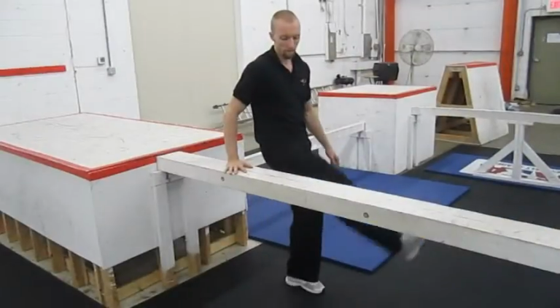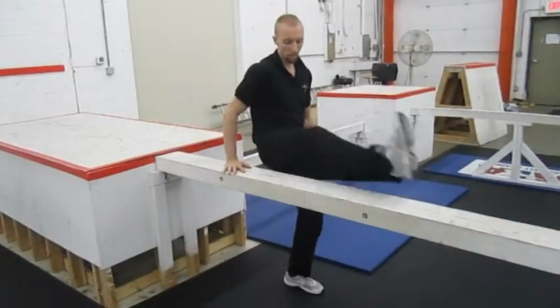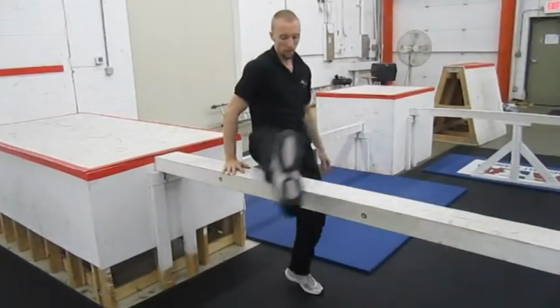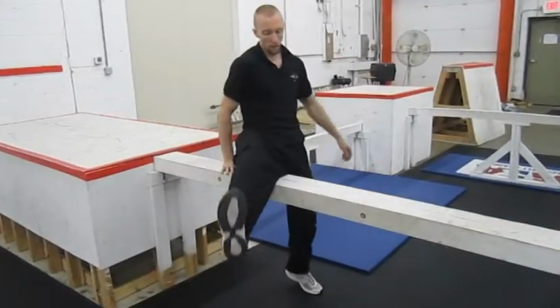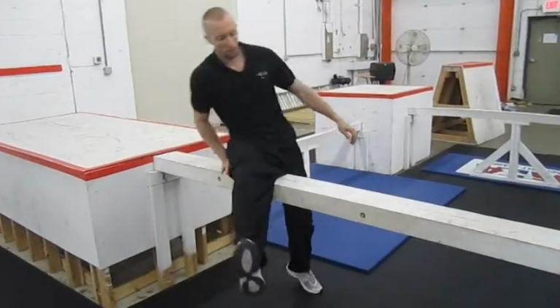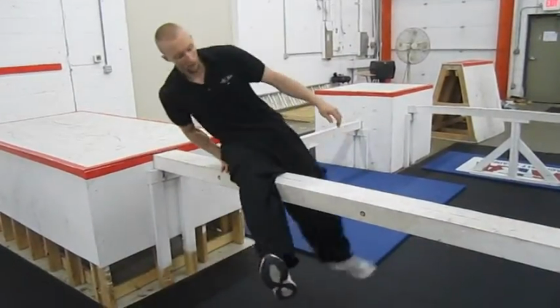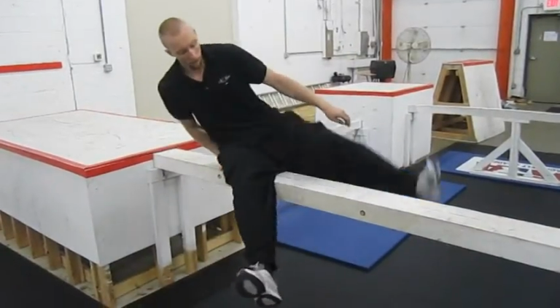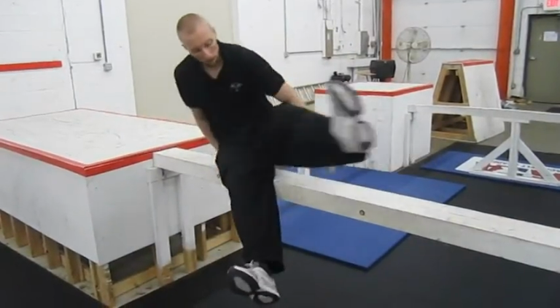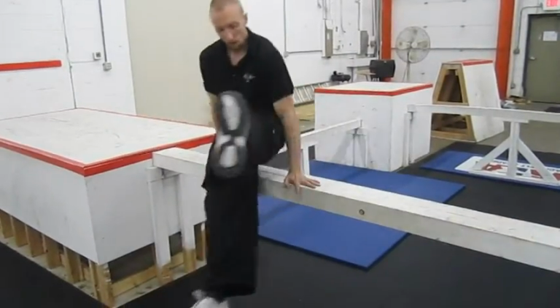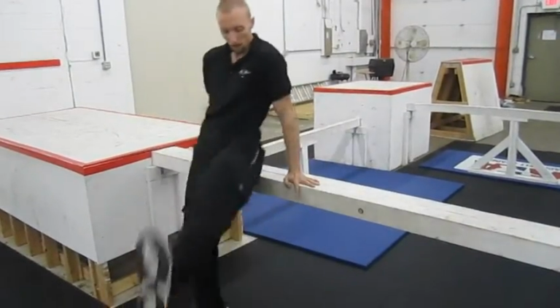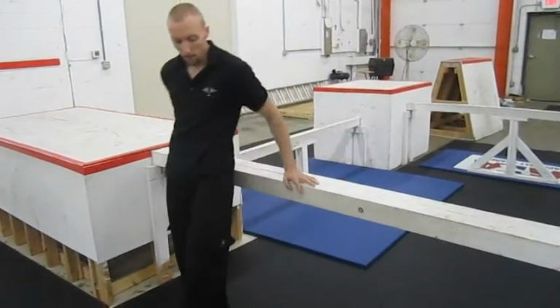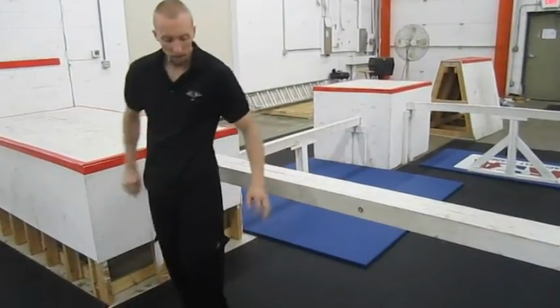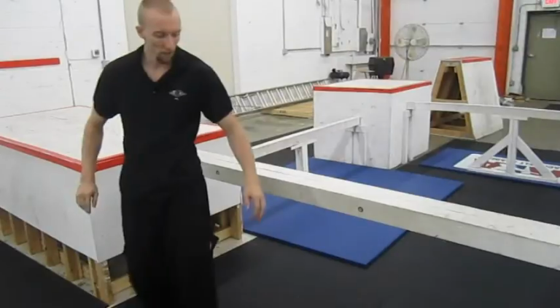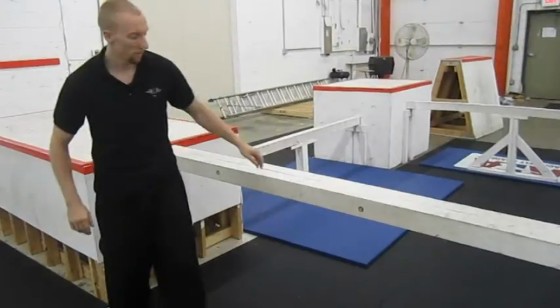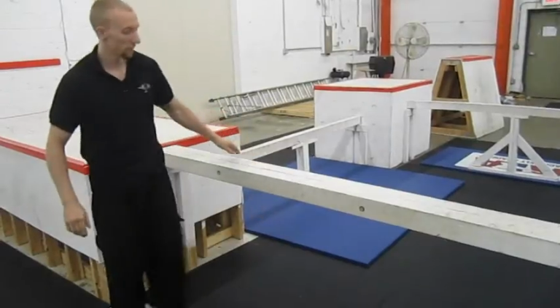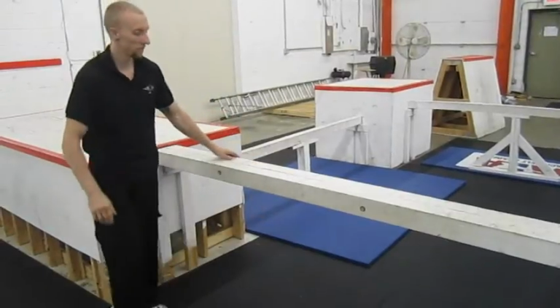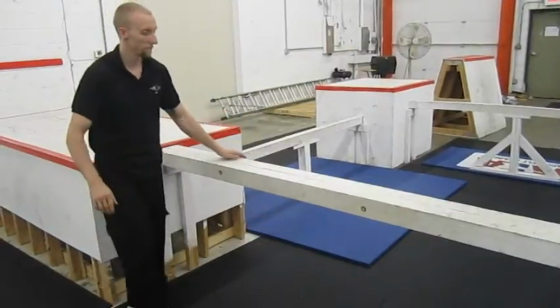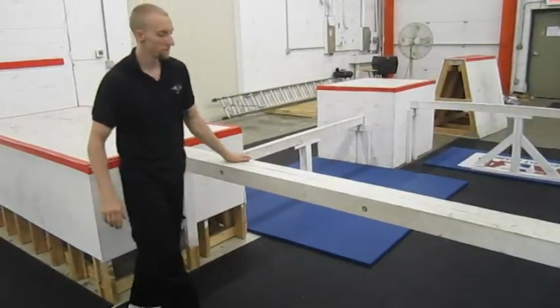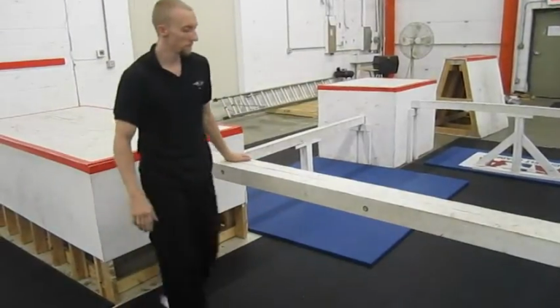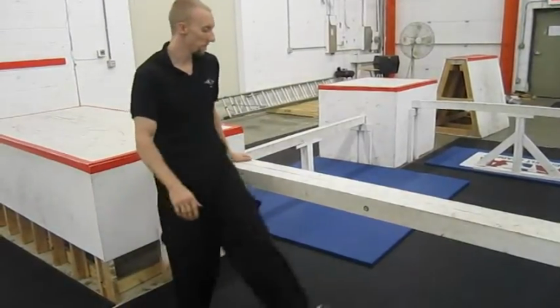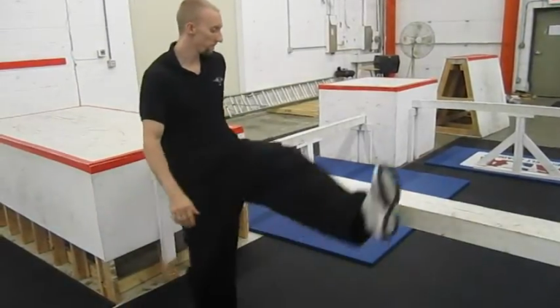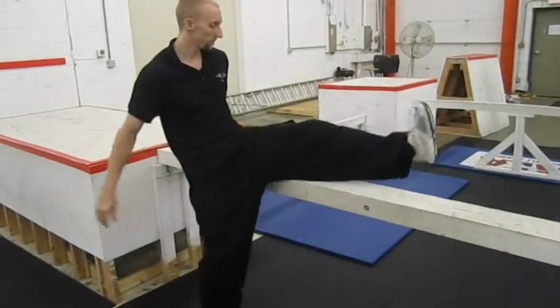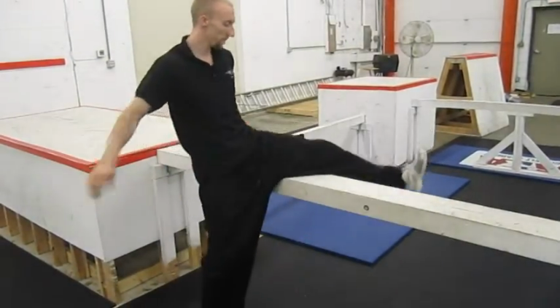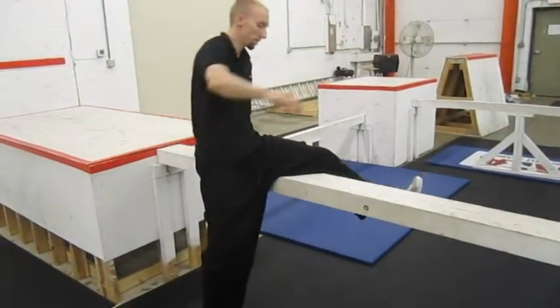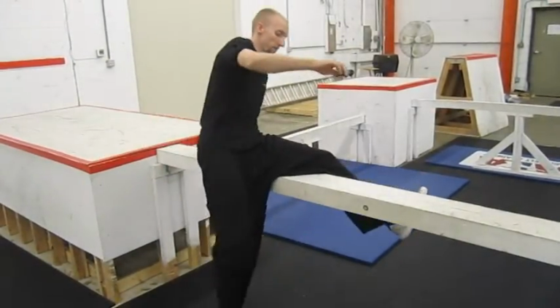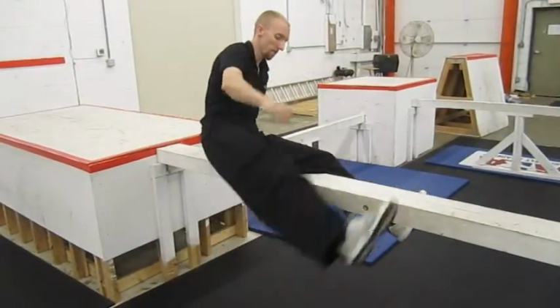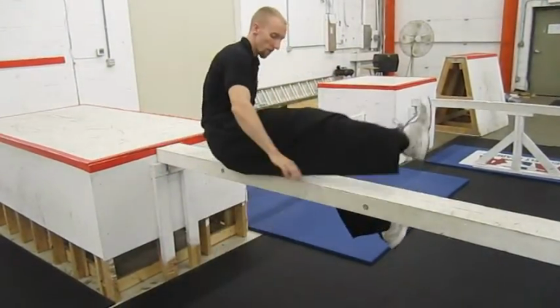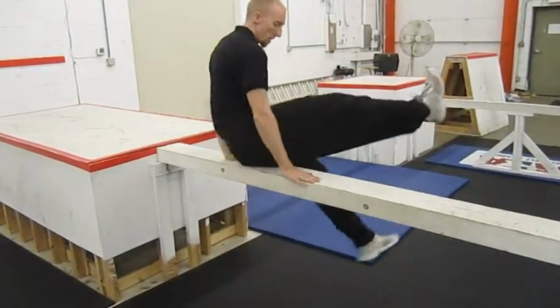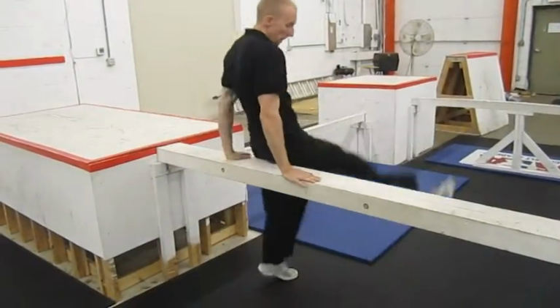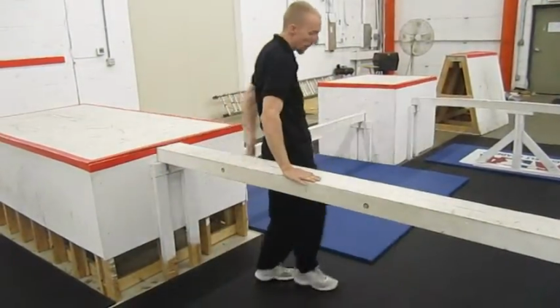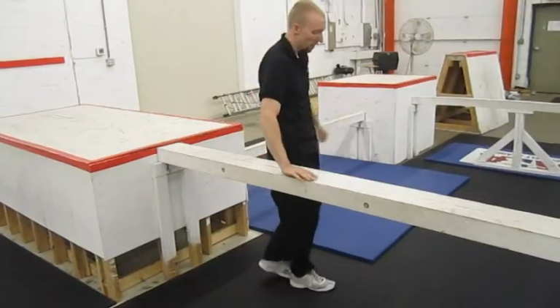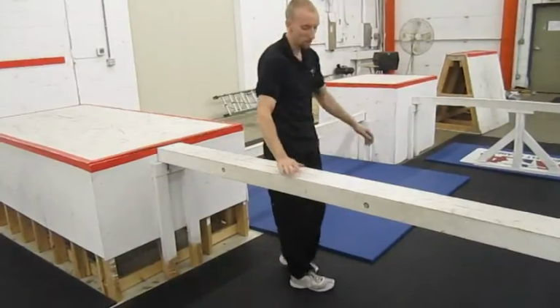If you have difficulty with this, try sitting on the obstacle first and swinging yourself around. Try to keep your leg as straight as possible, as a bent knee means you have to pick your leg up even higher.